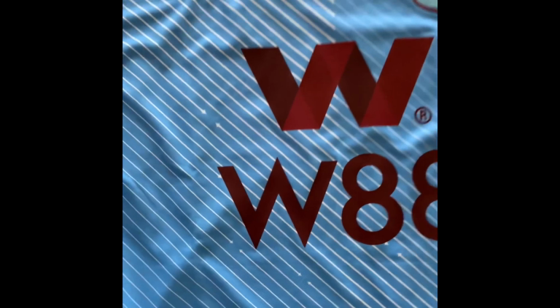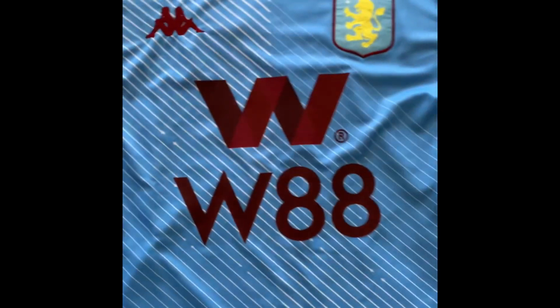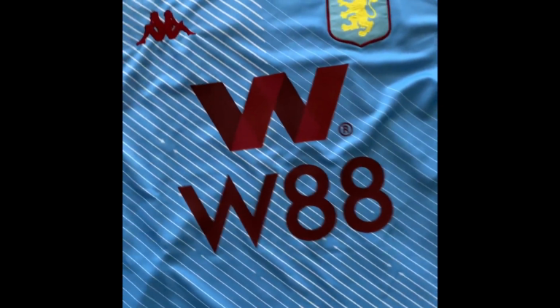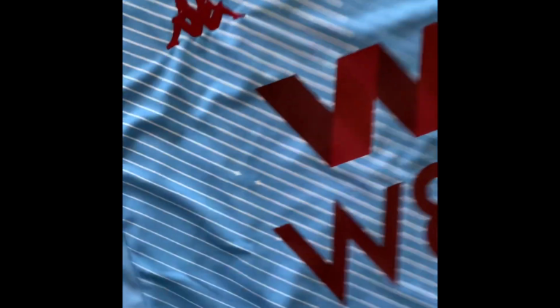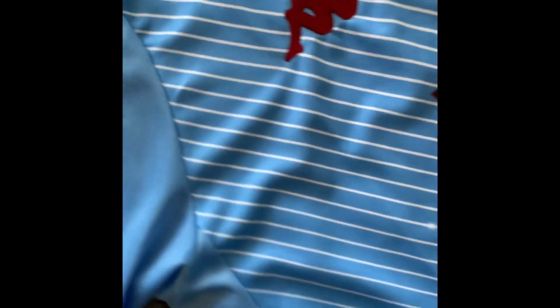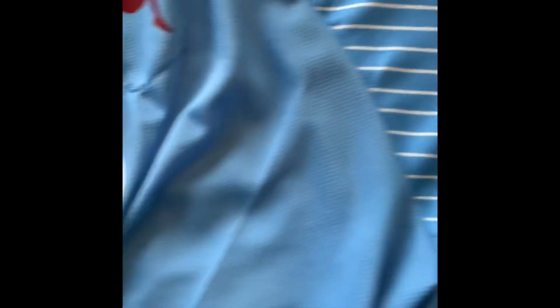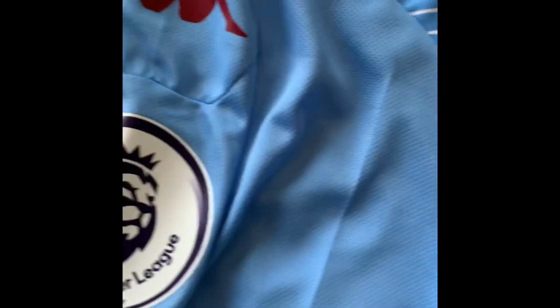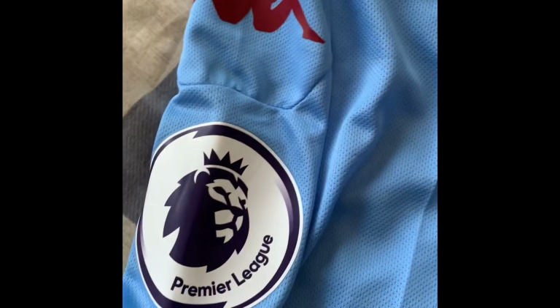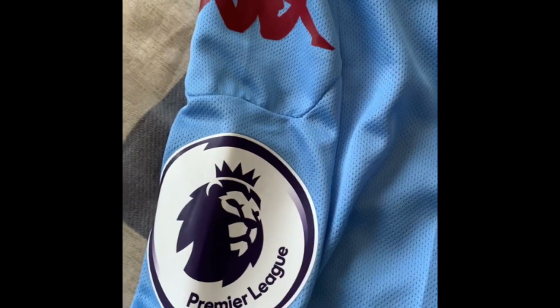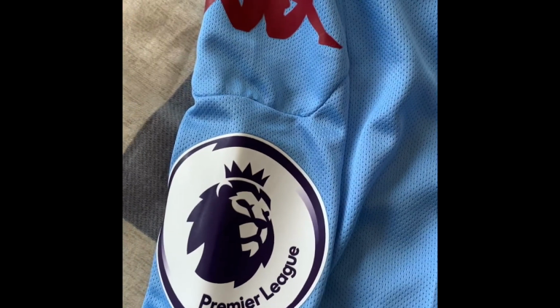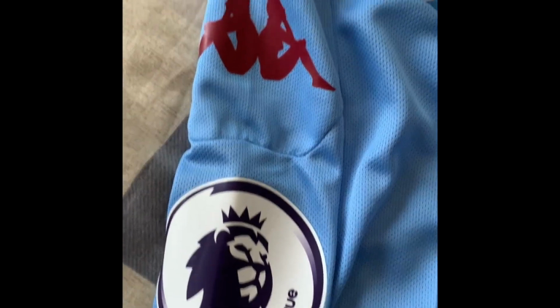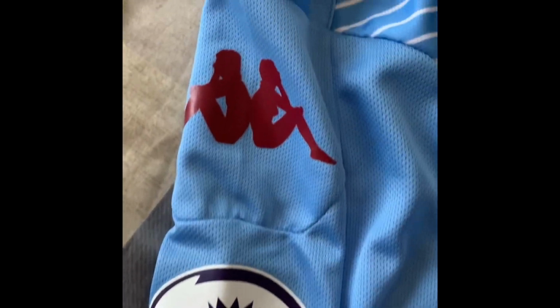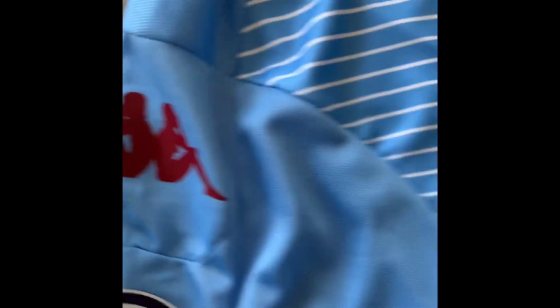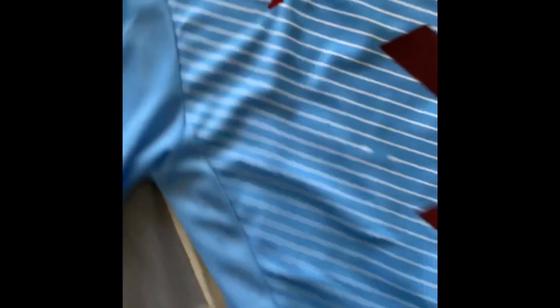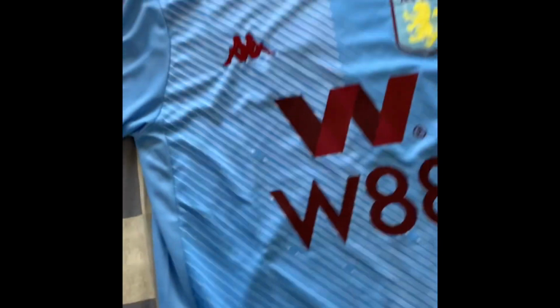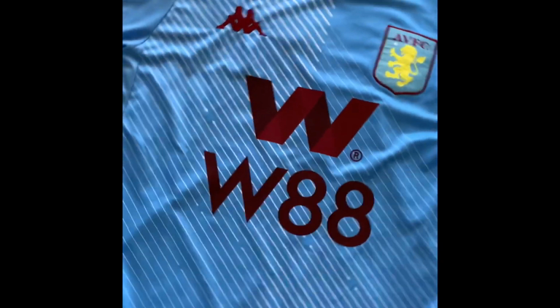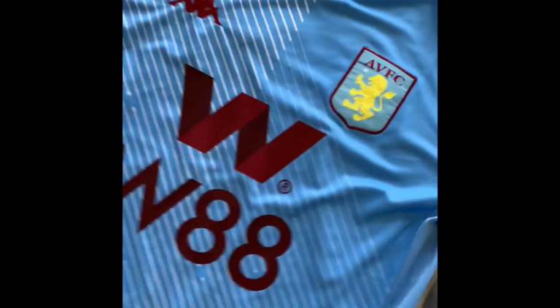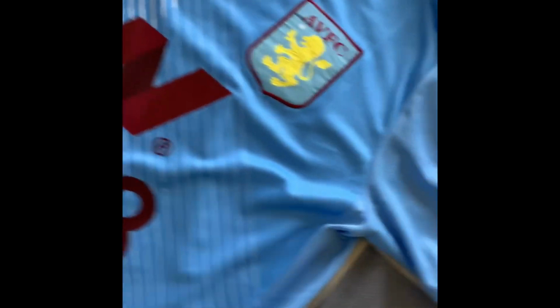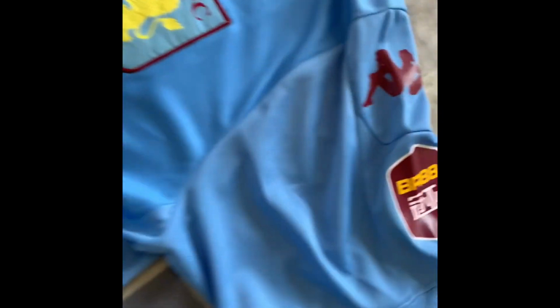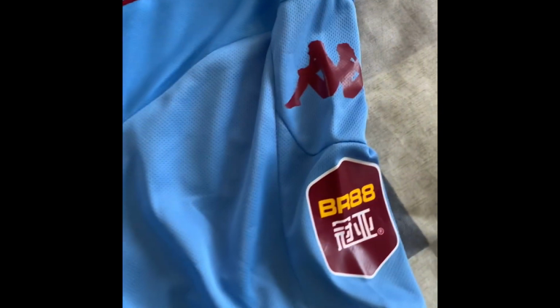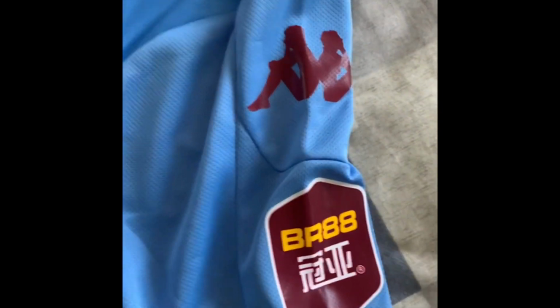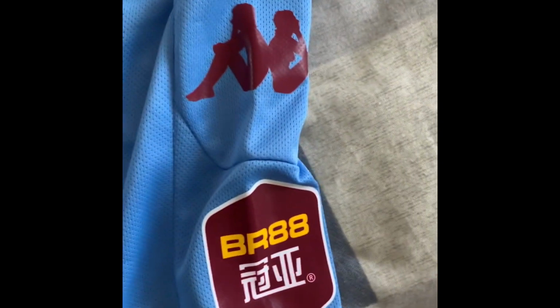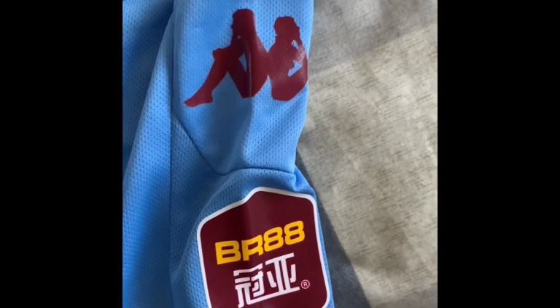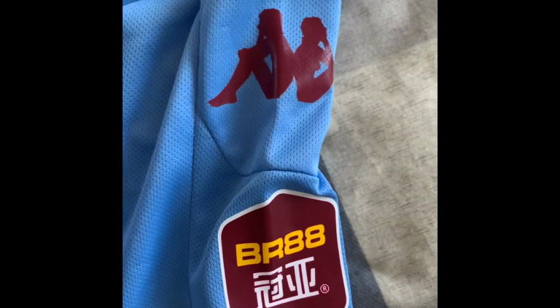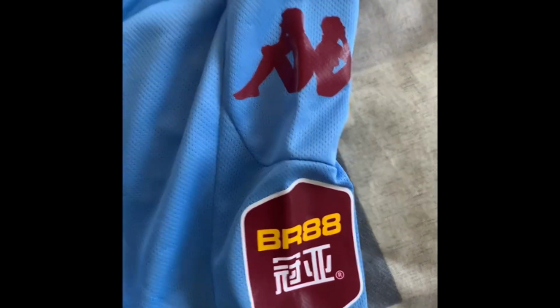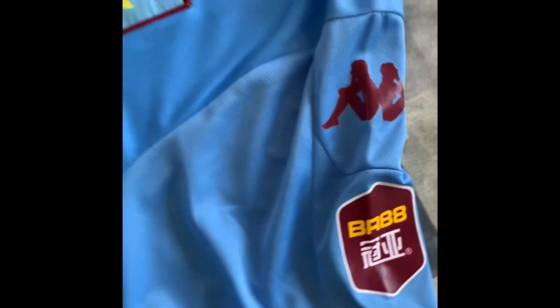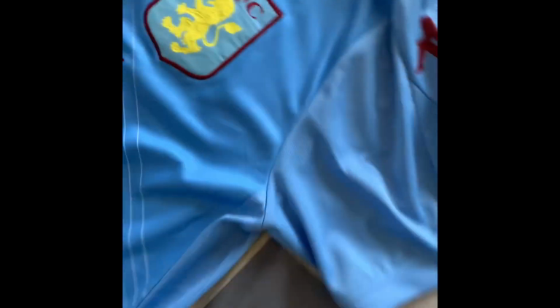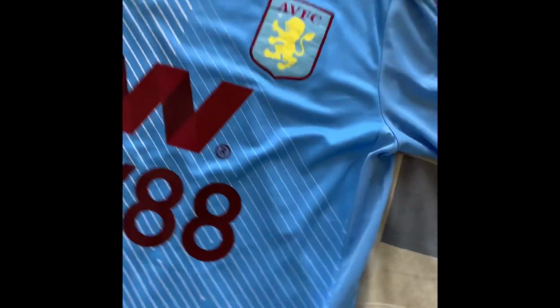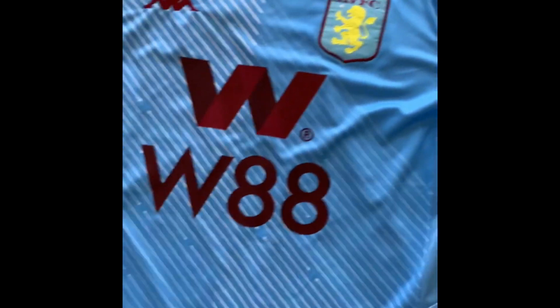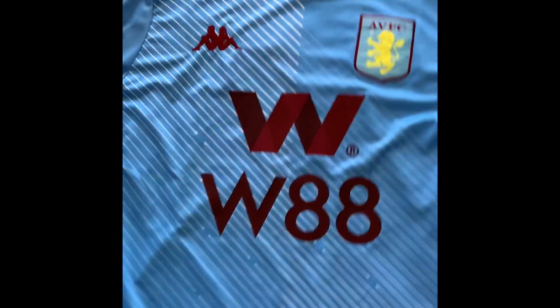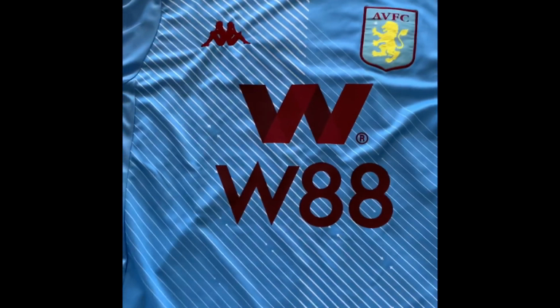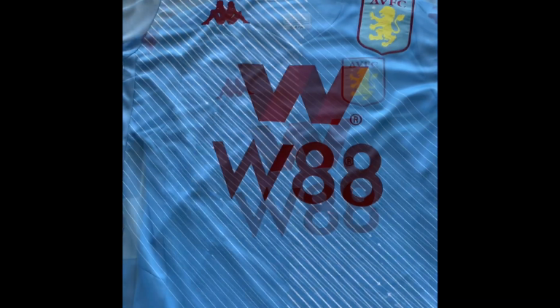If we take a look onto the right sleeve, we've got the Premier League patch, and above that, we have the Kappa logo. If you take a look on the left sleeve, we've got the Kappa logo, and below that is the BR88 logo. And that's the front of the kit.